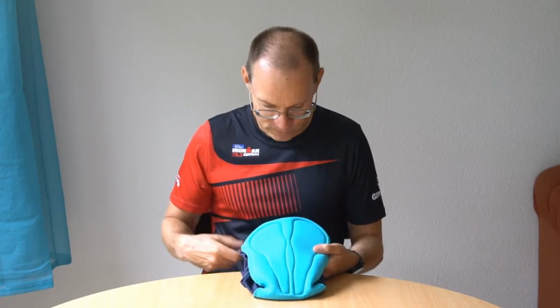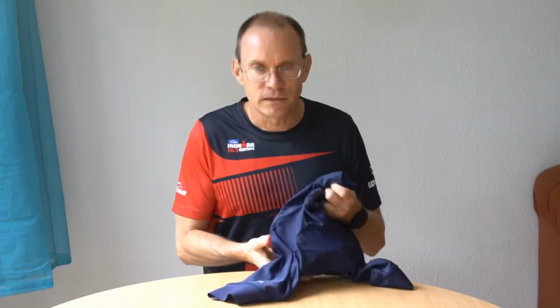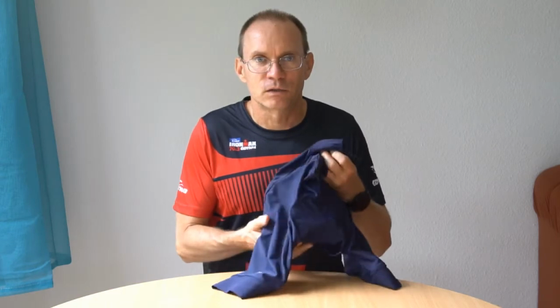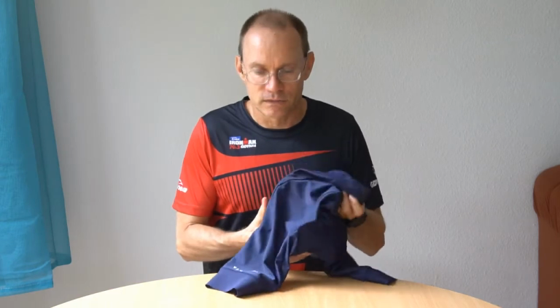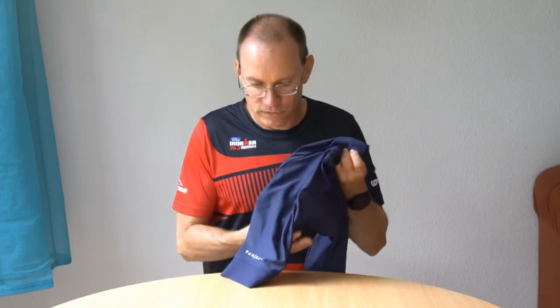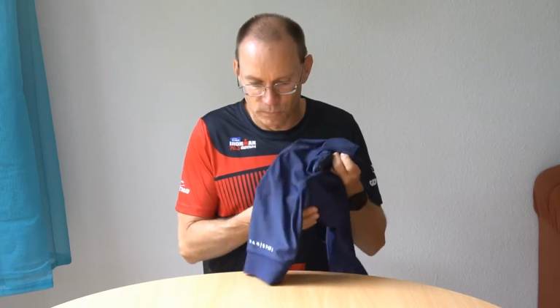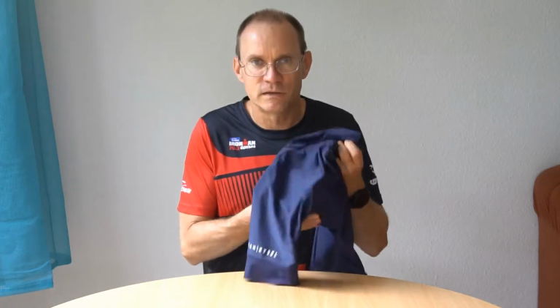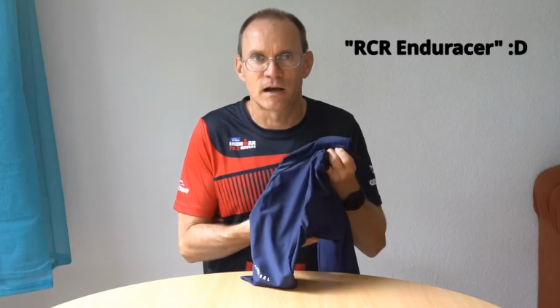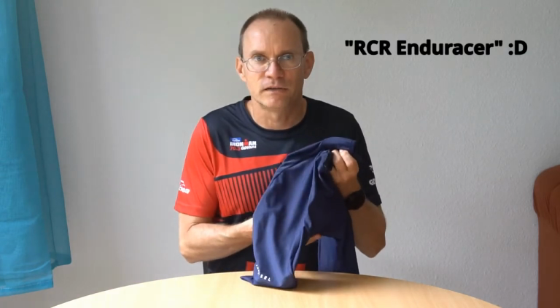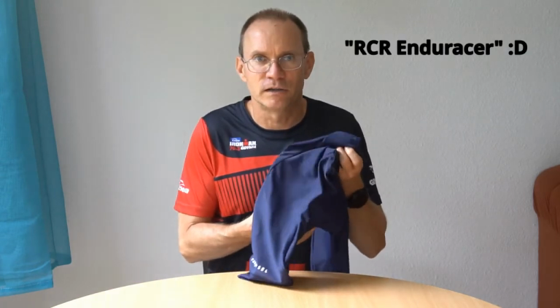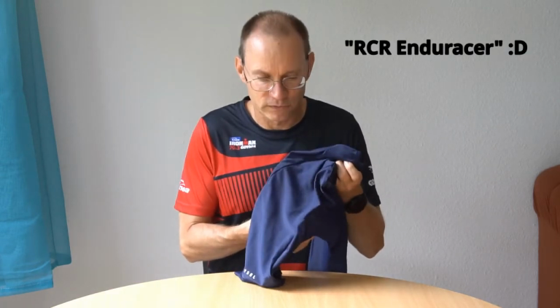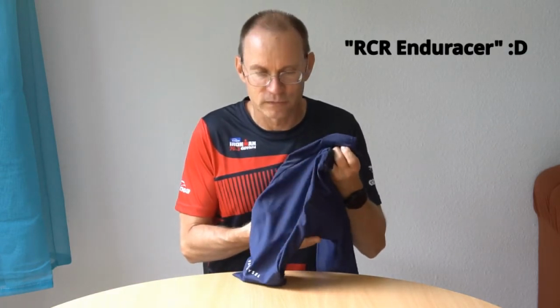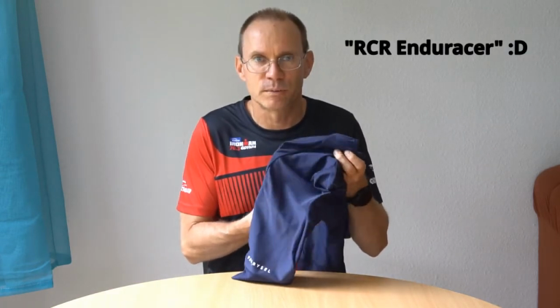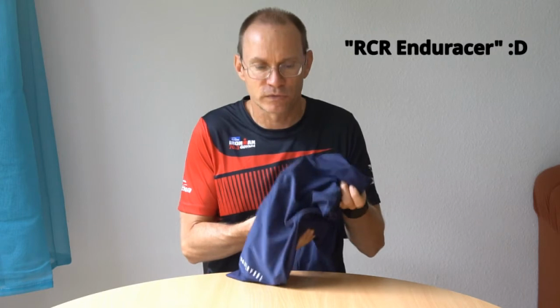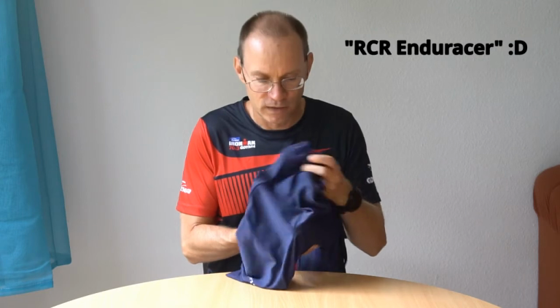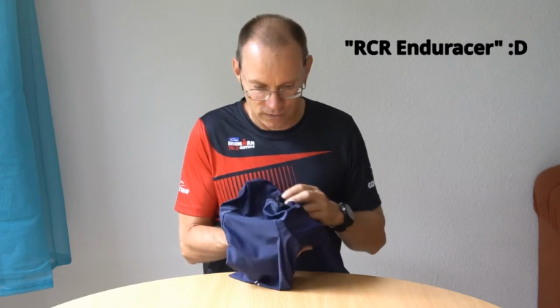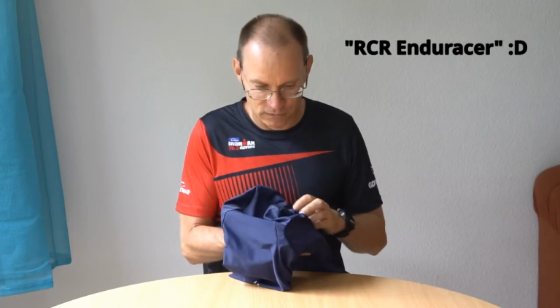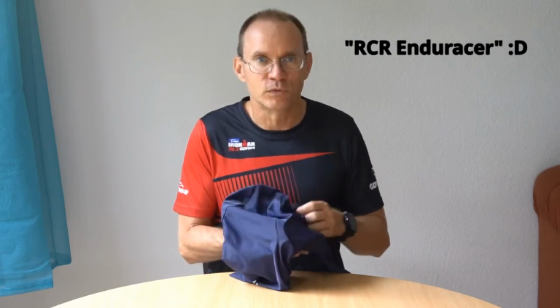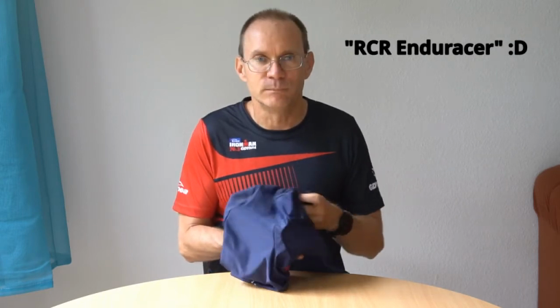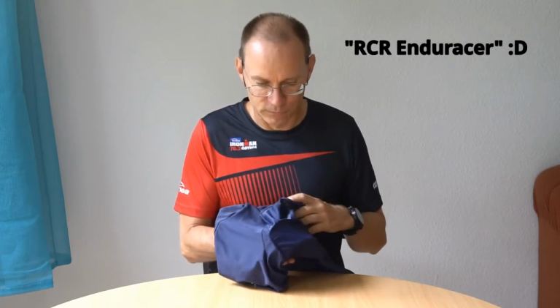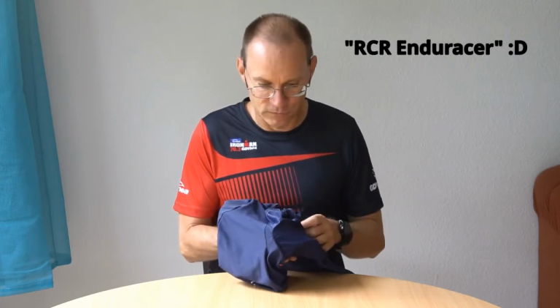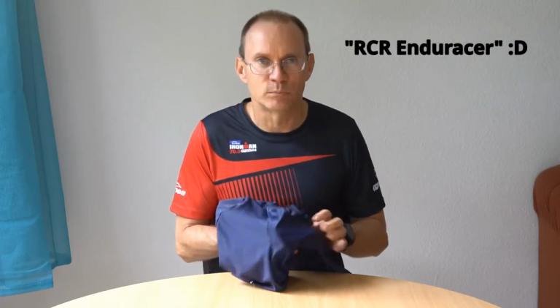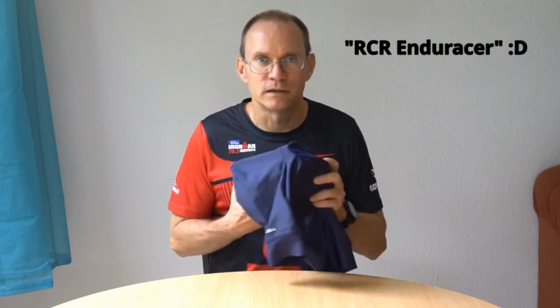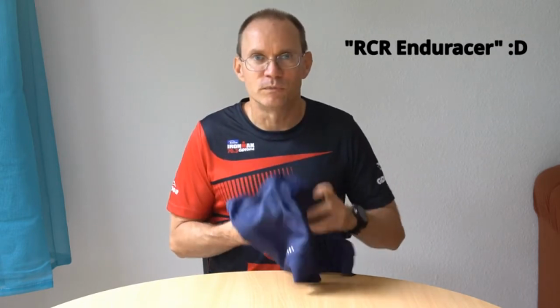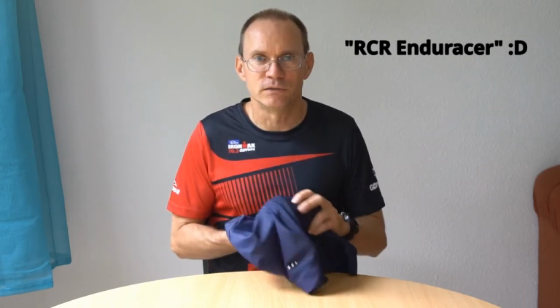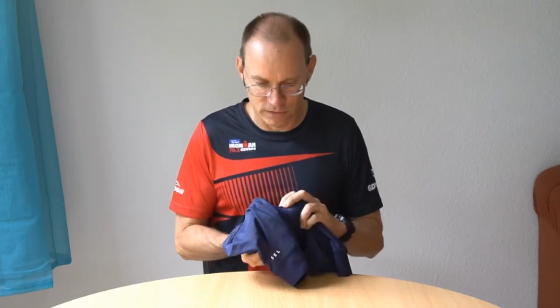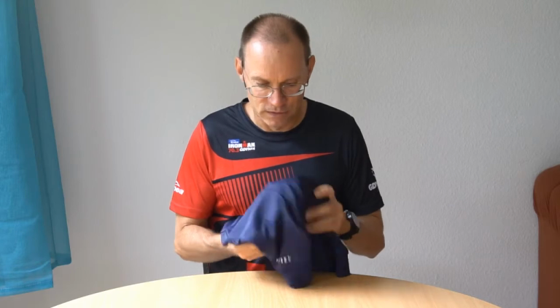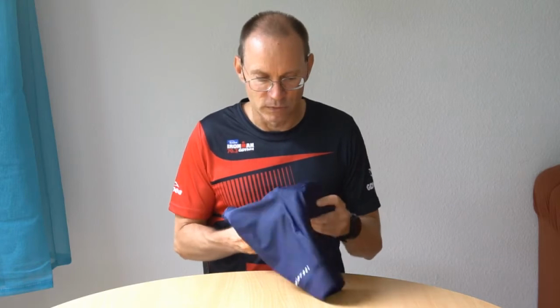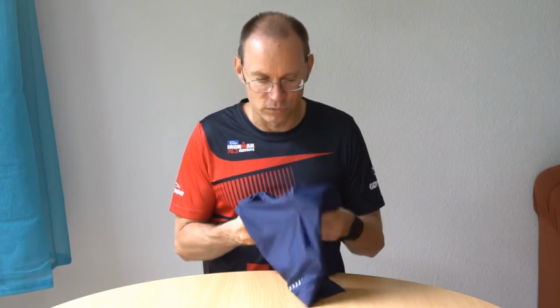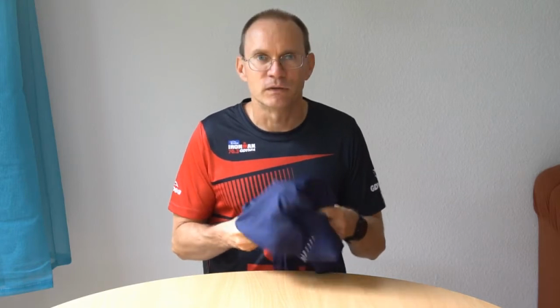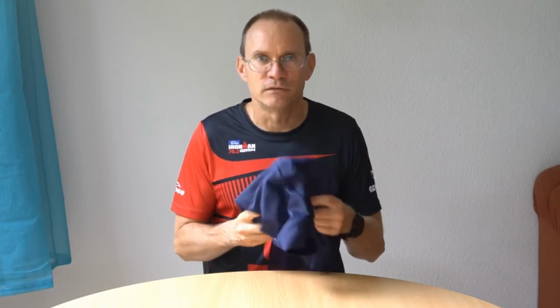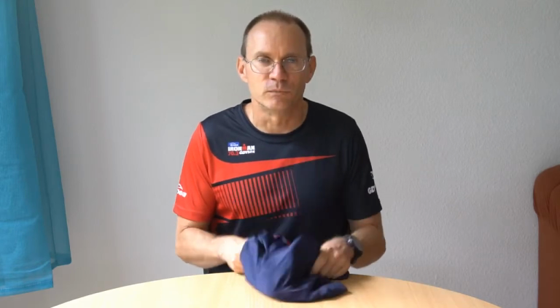I think Decathlon did a very good job with these RCR Endurance bib shorts. They also teamed up with a very good partner for their chamois, and the chamois here are very comfortable.